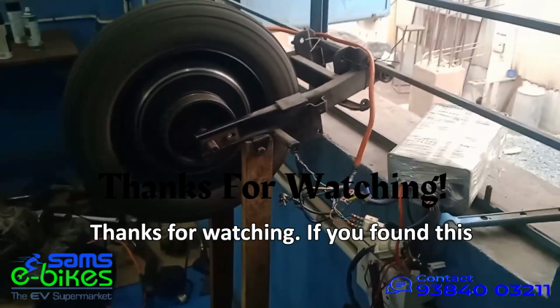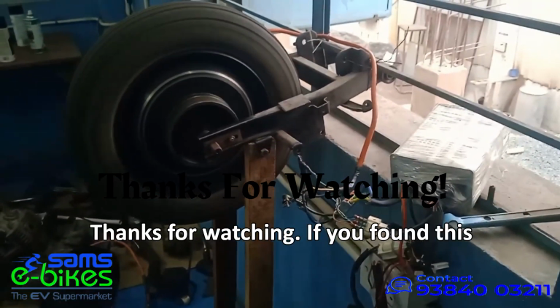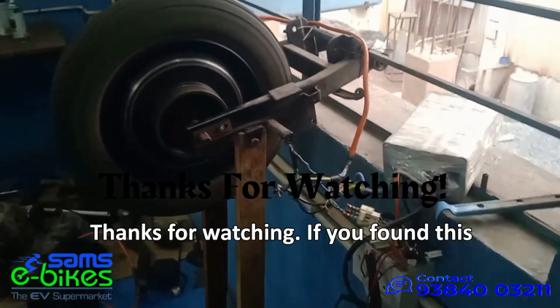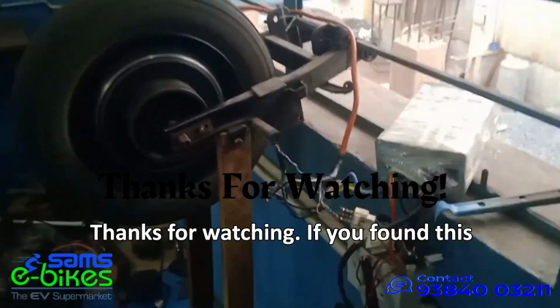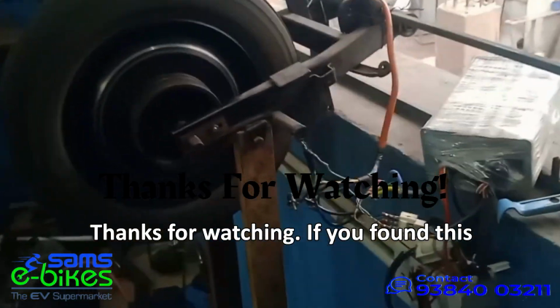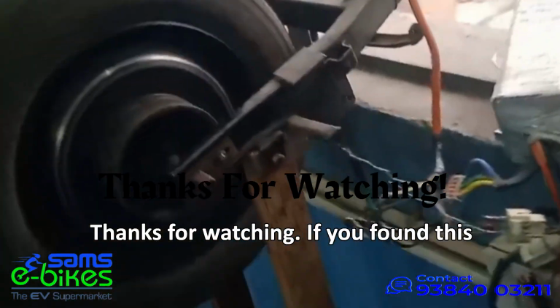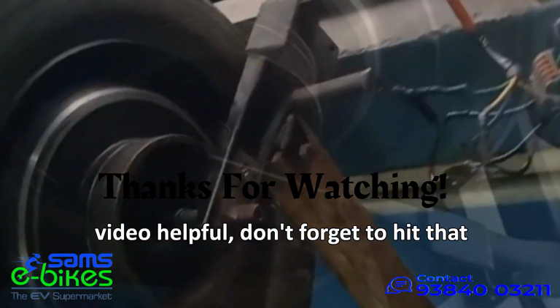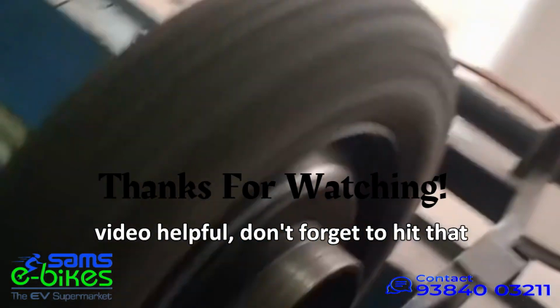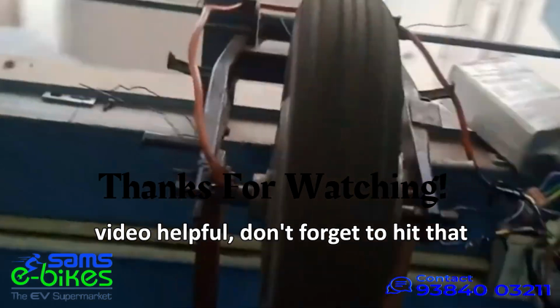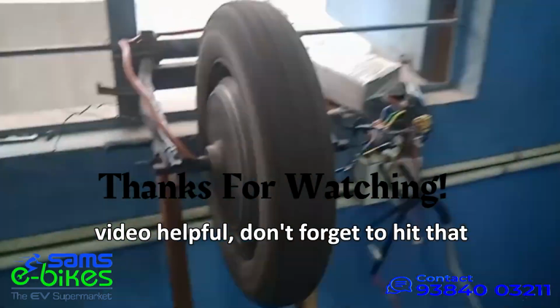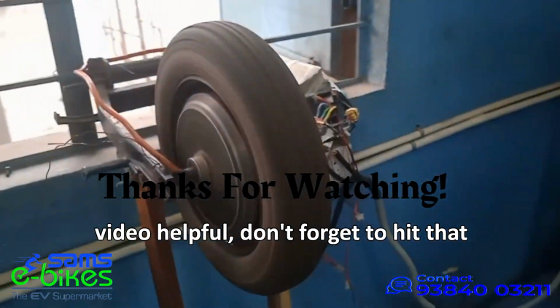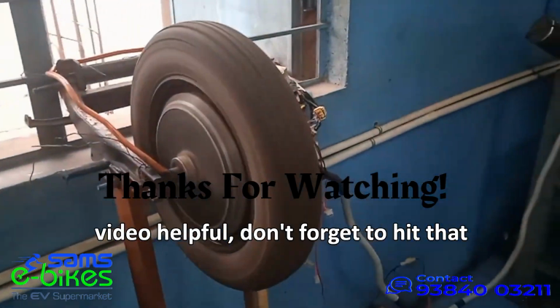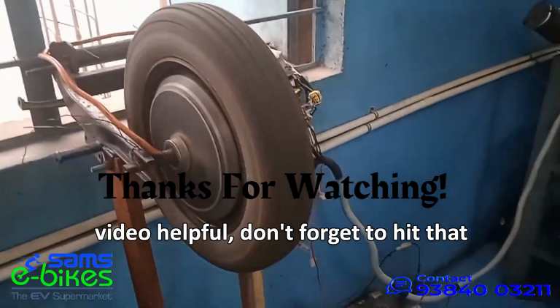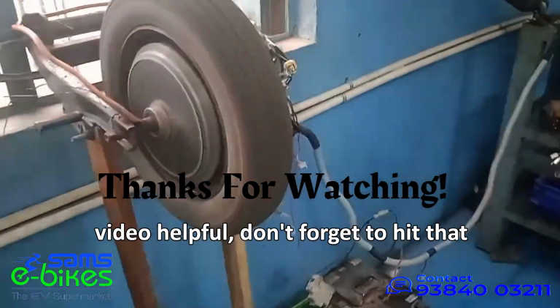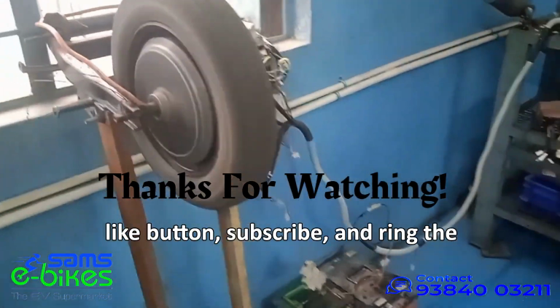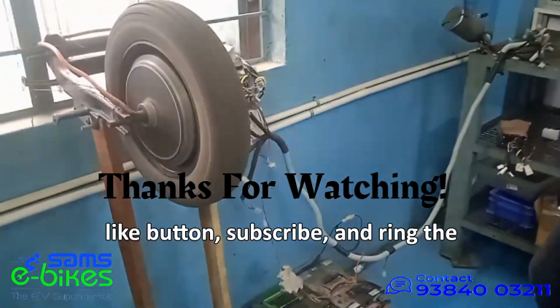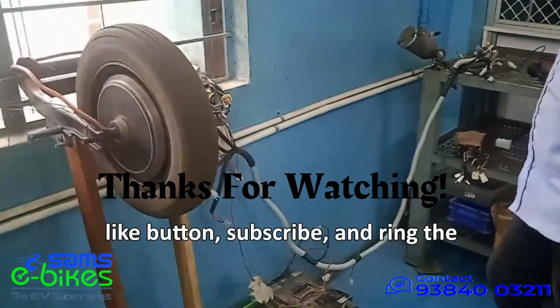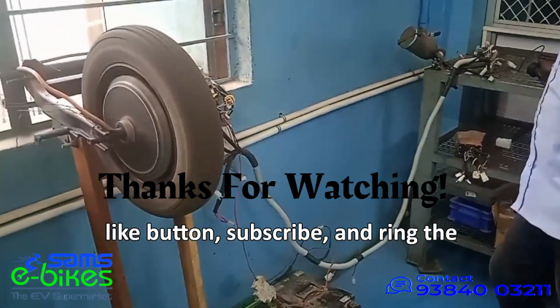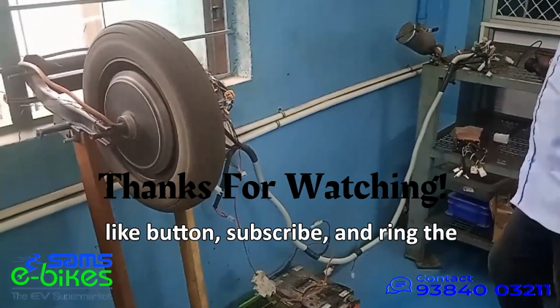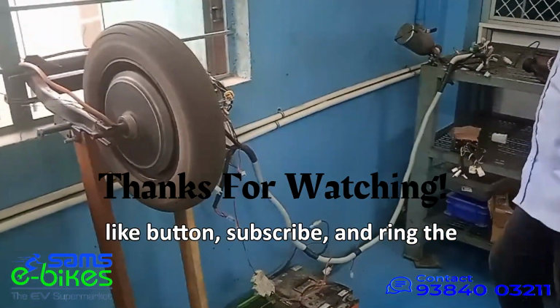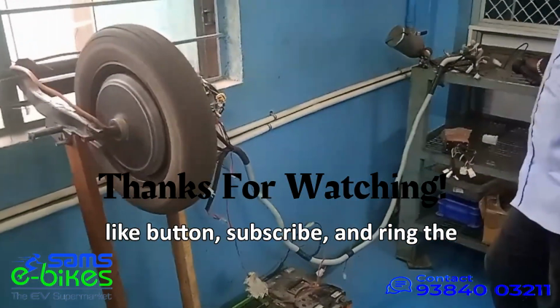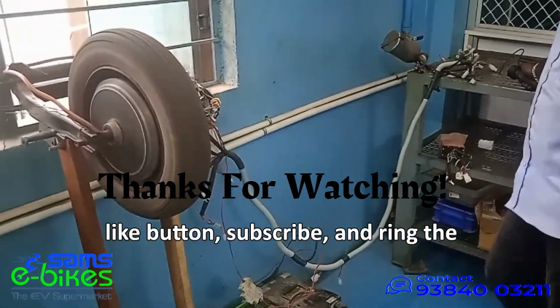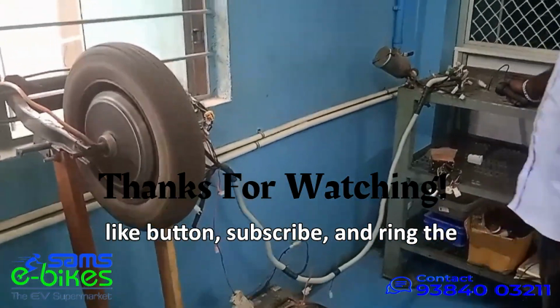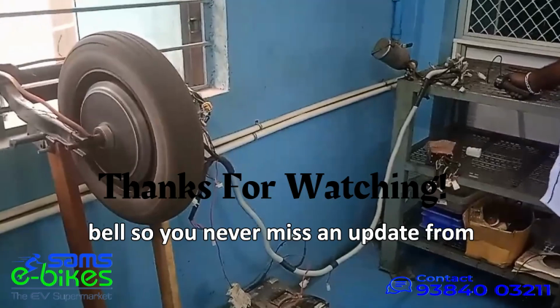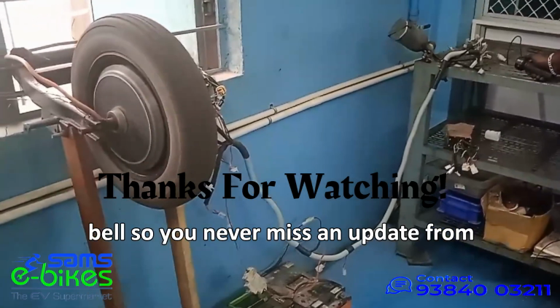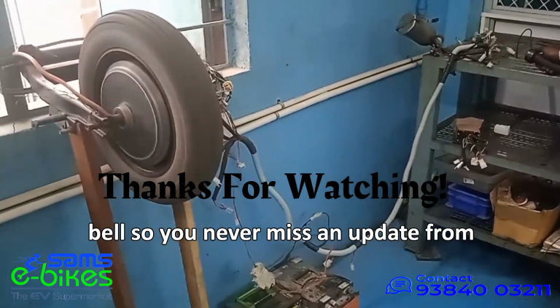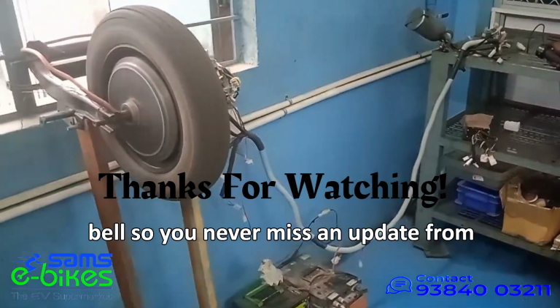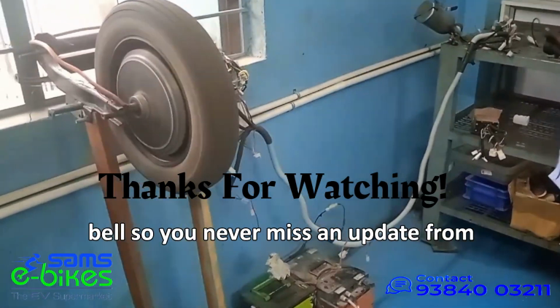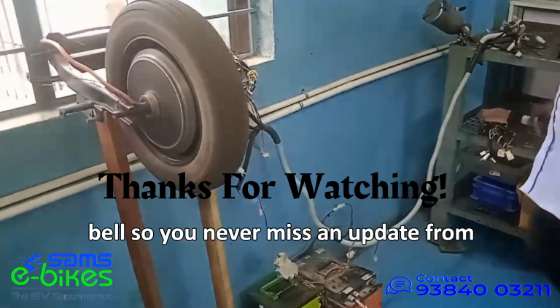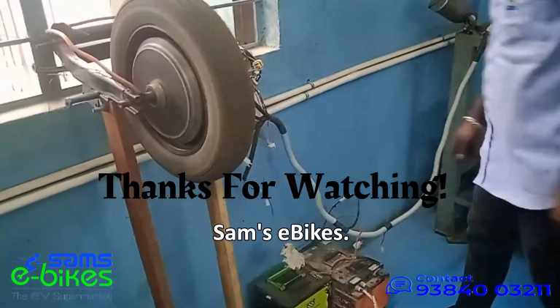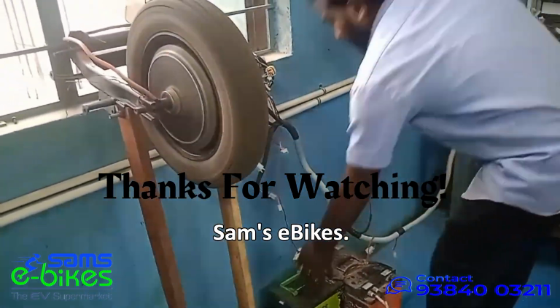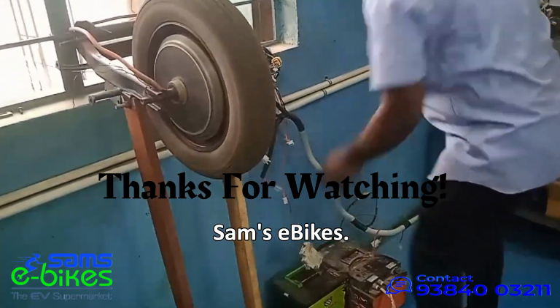If you found this video helpful, don't forget to hit that like button, subscribe, and ring the bell so you never miss an update from Sam's eBike.